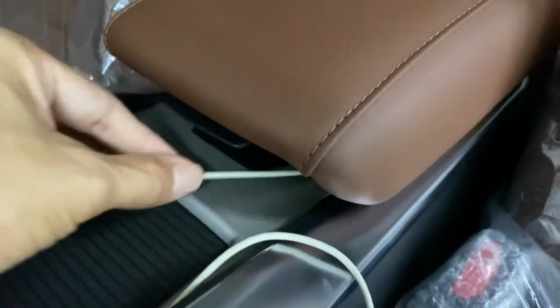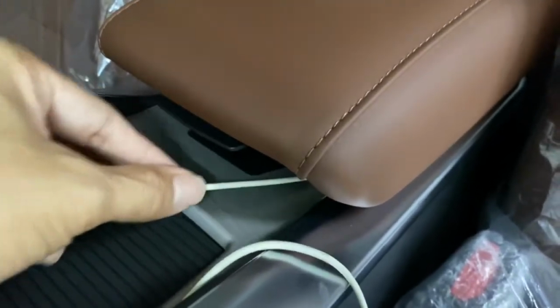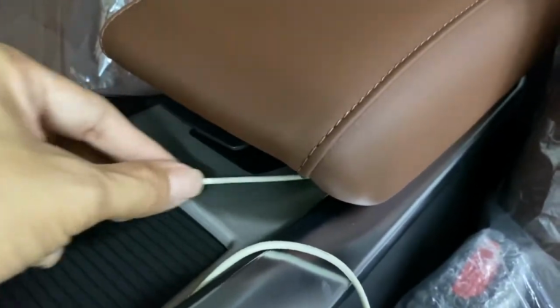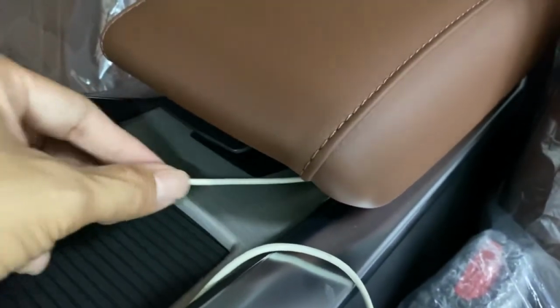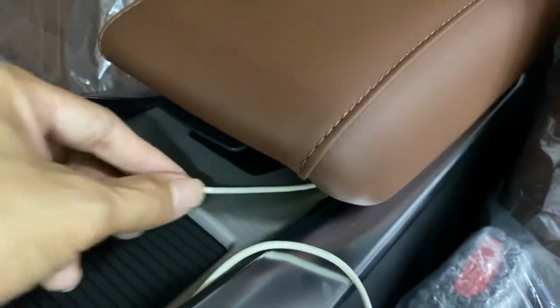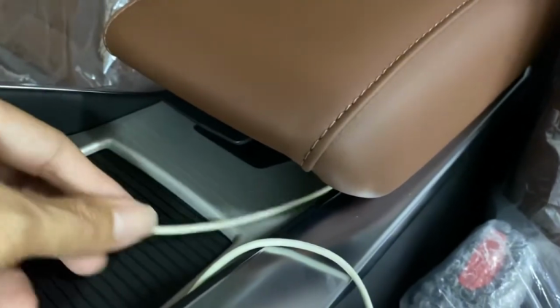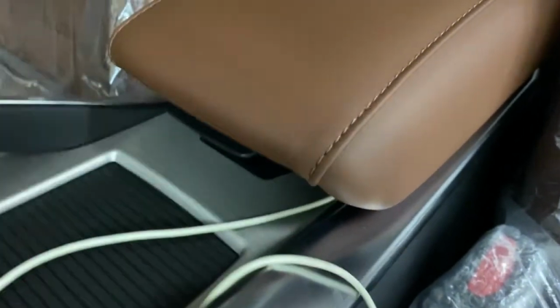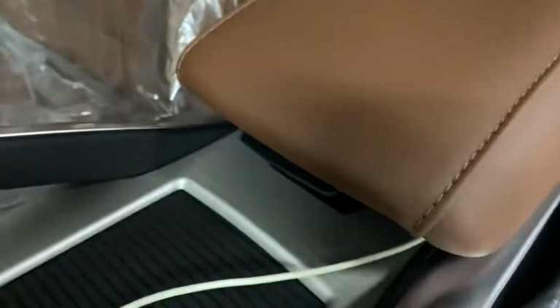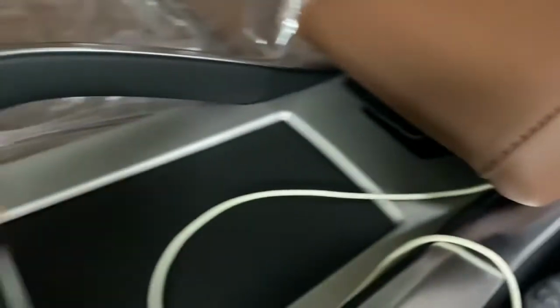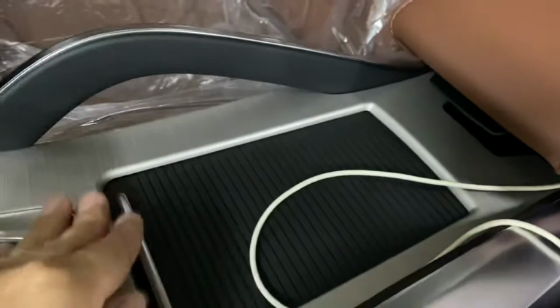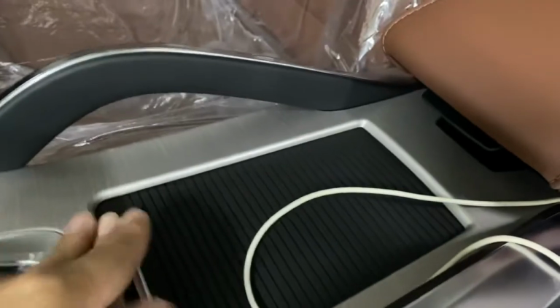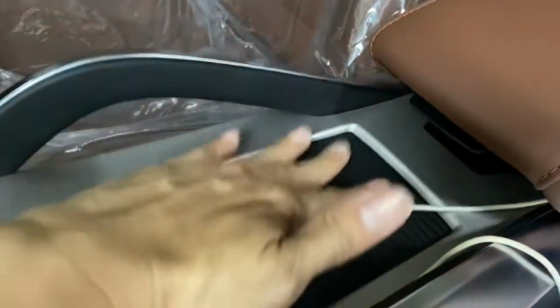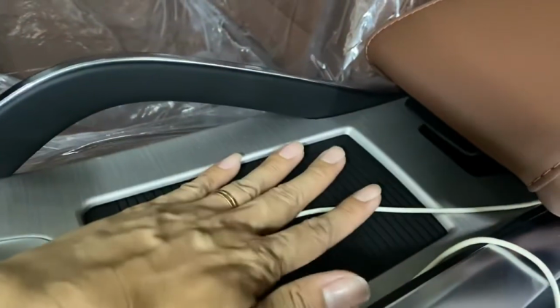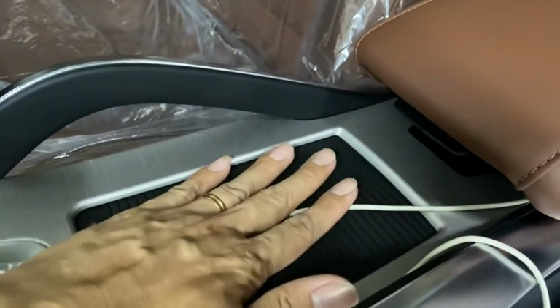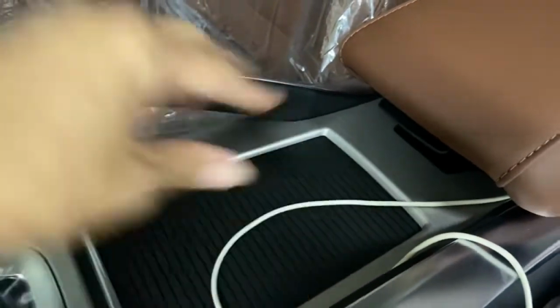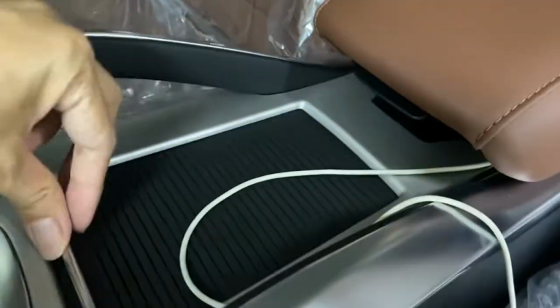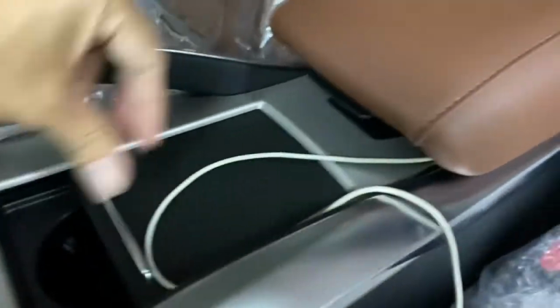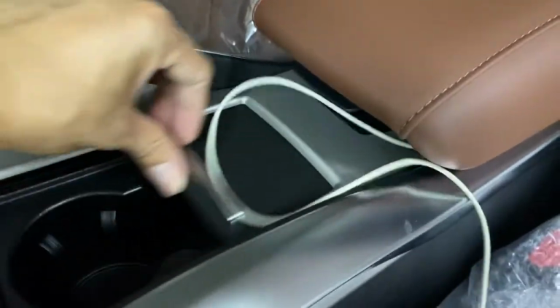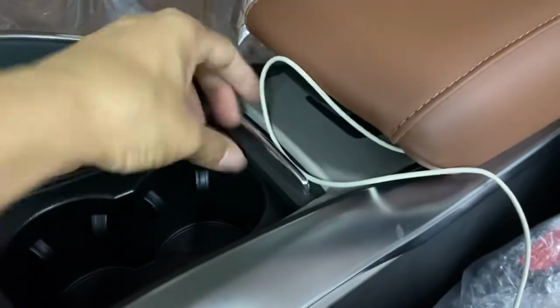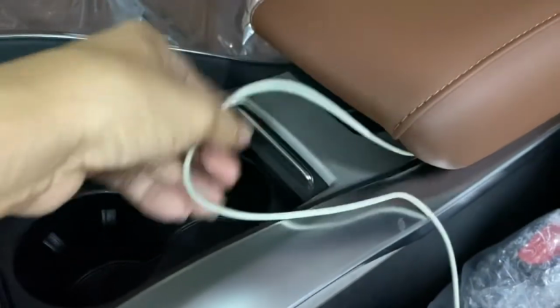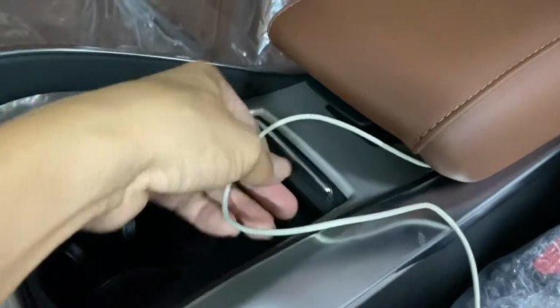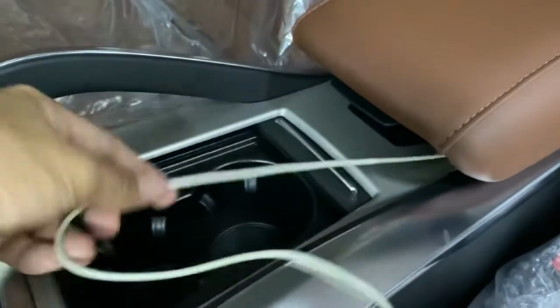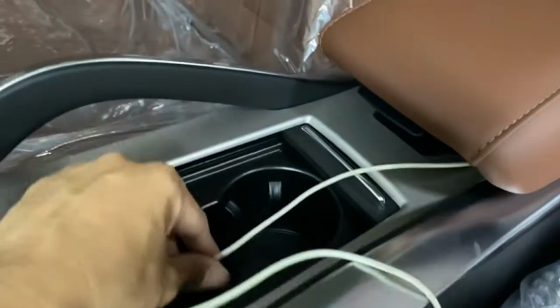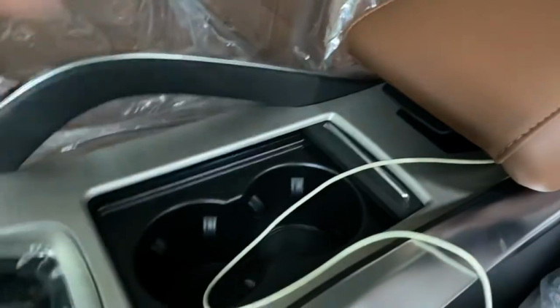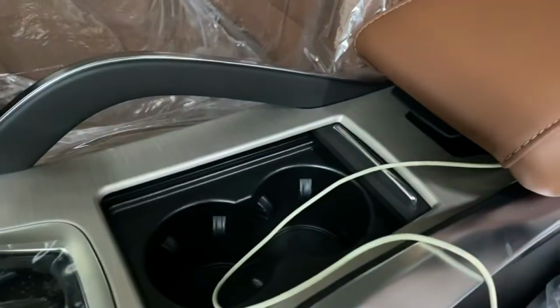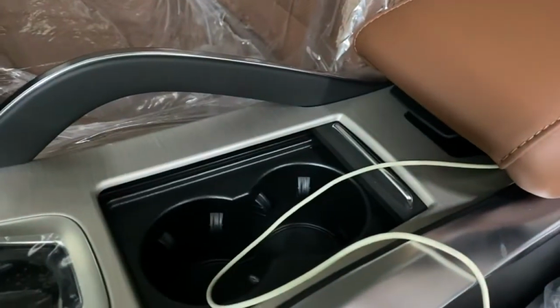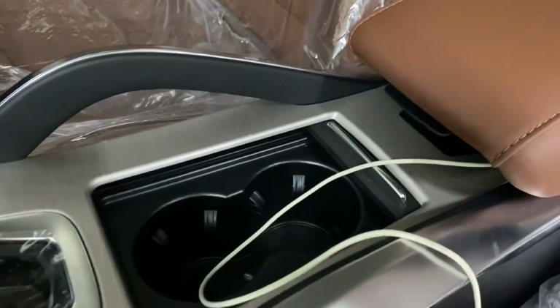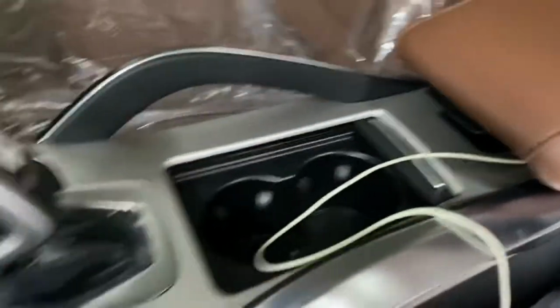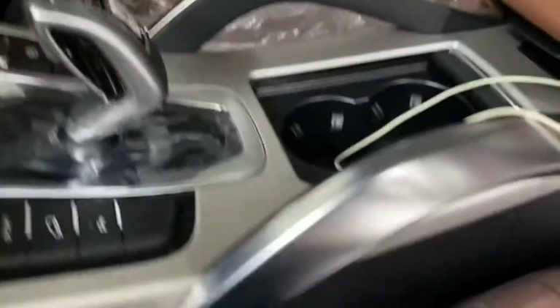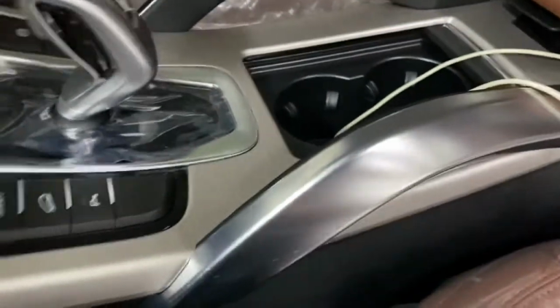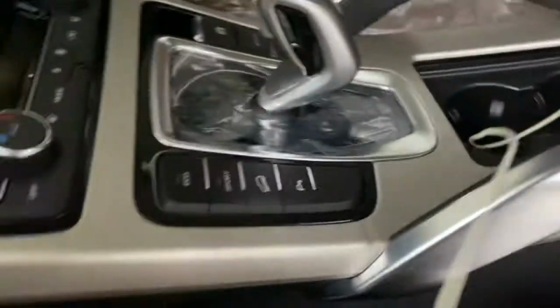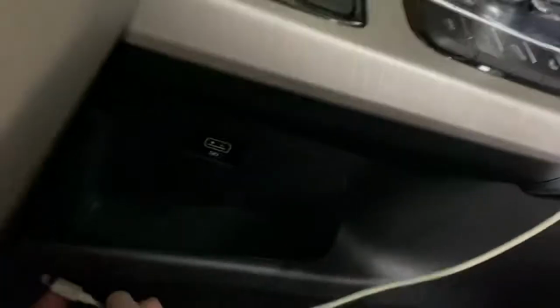We have free space to let the cable come up. You can put the smartphone right here, or you can open the armrest to place it inside — anything you want, wherever you want.